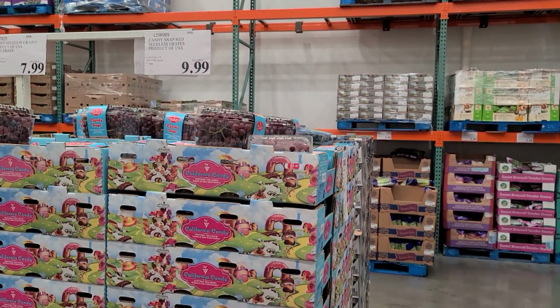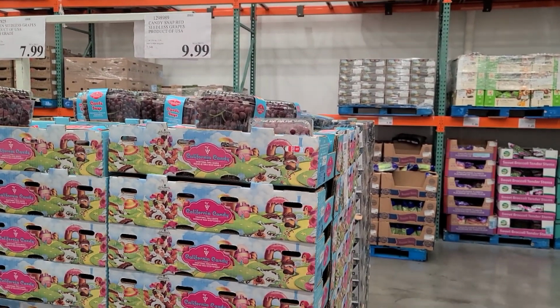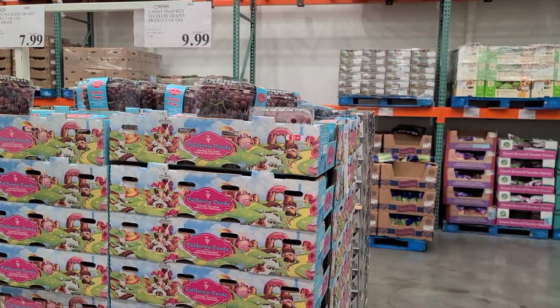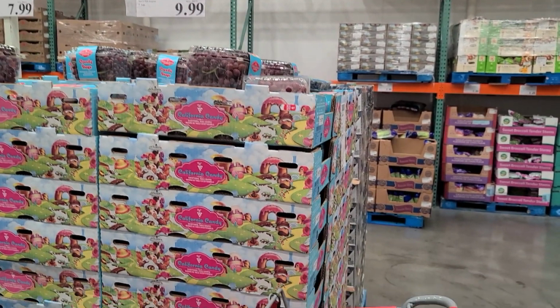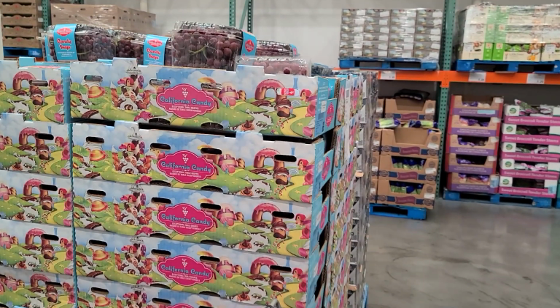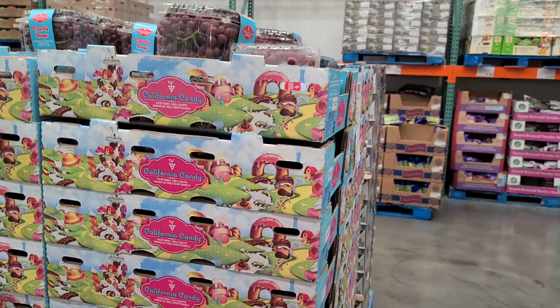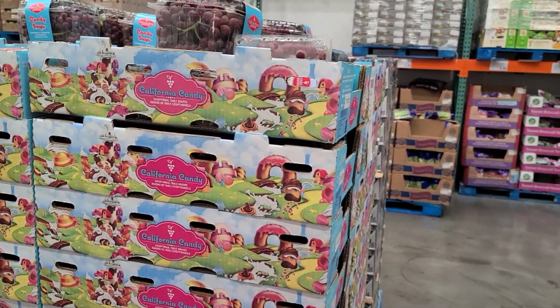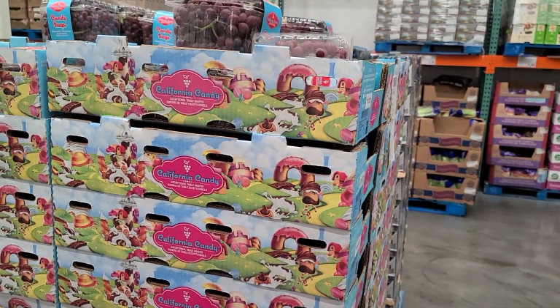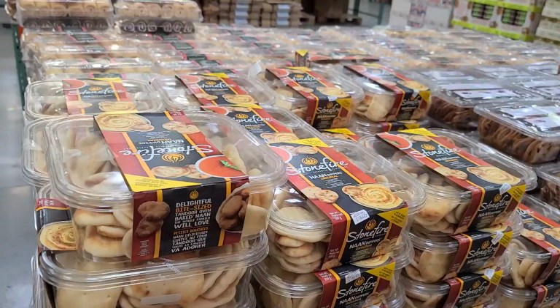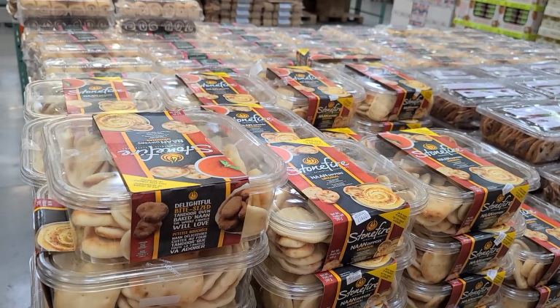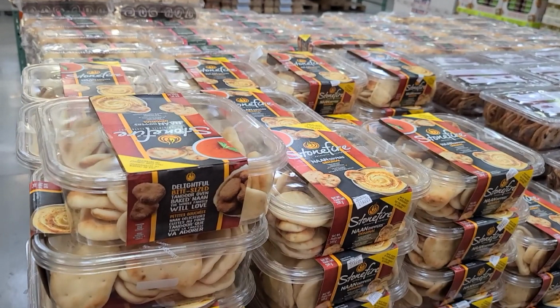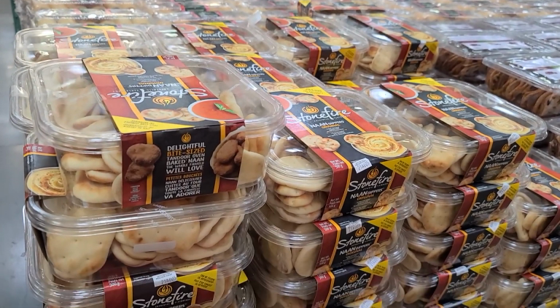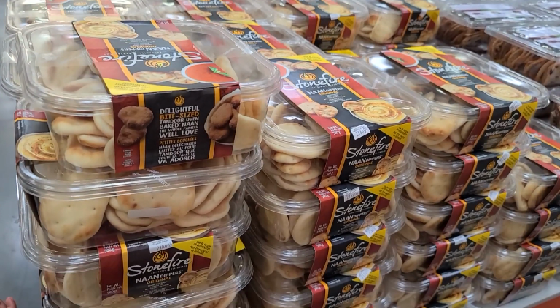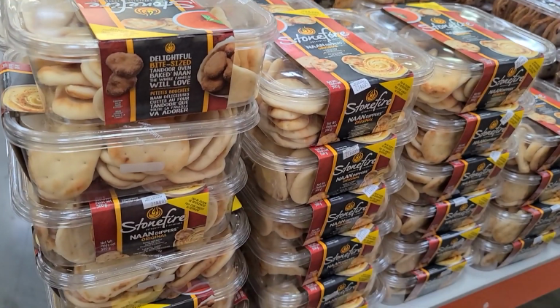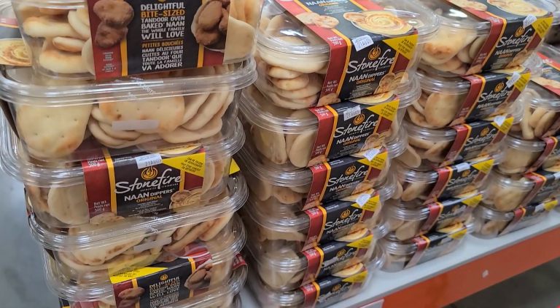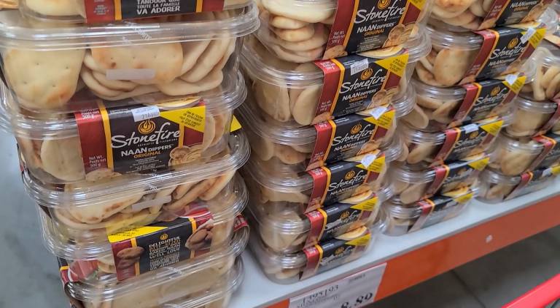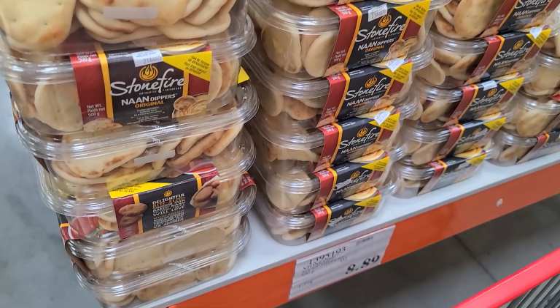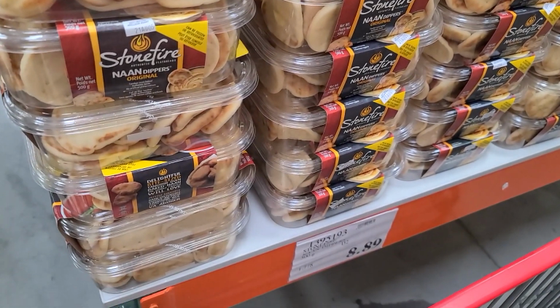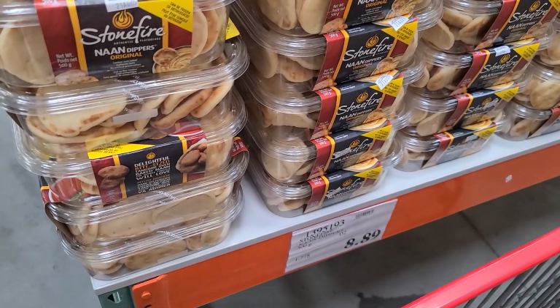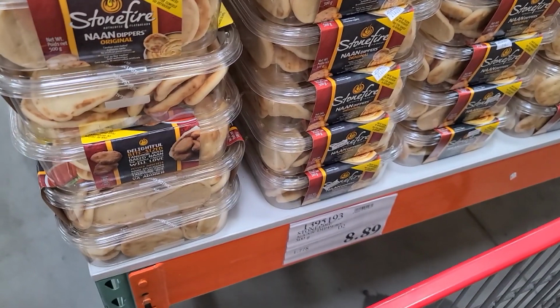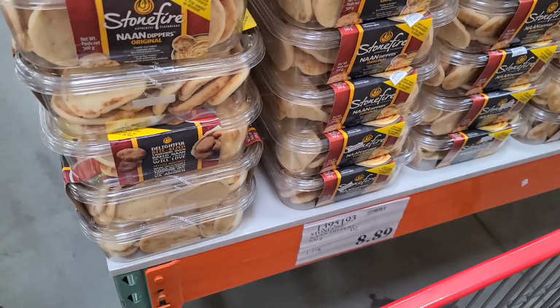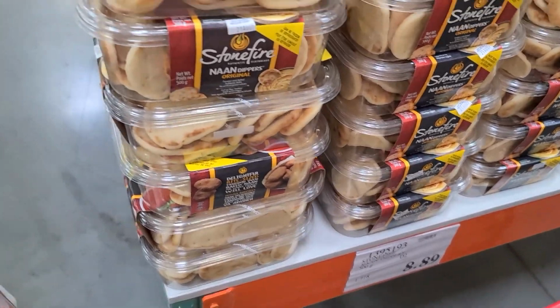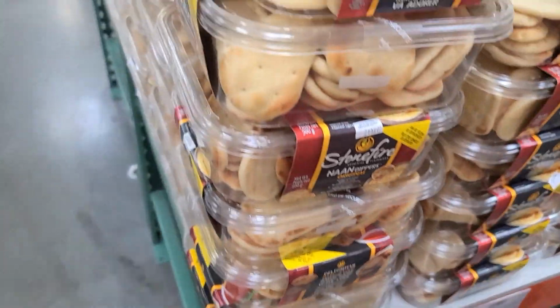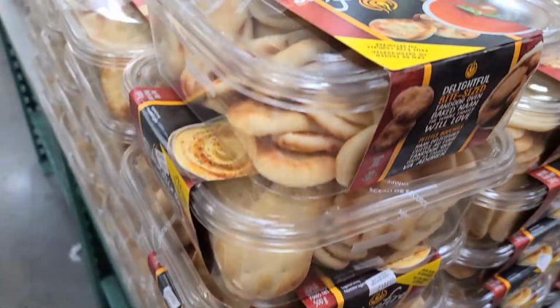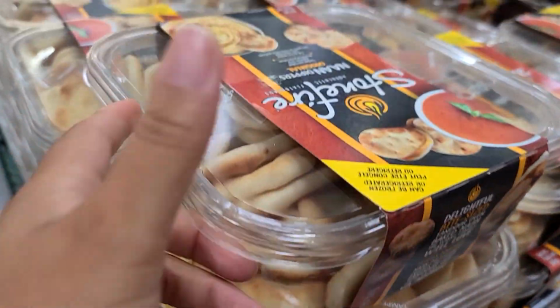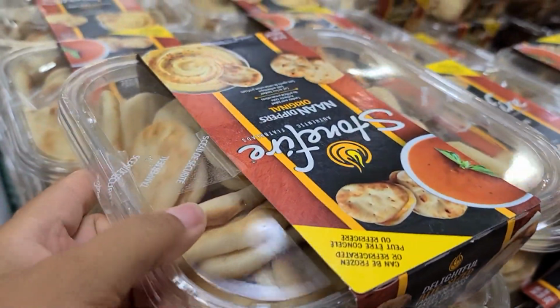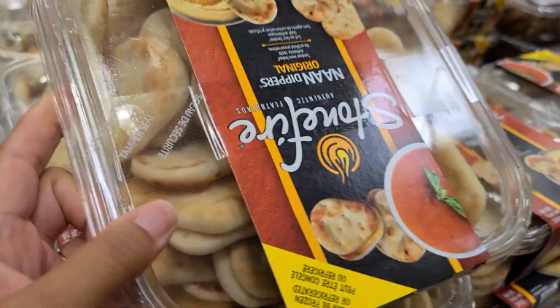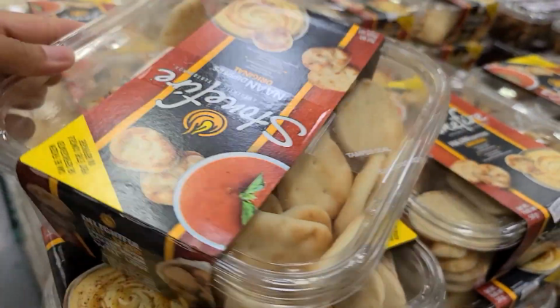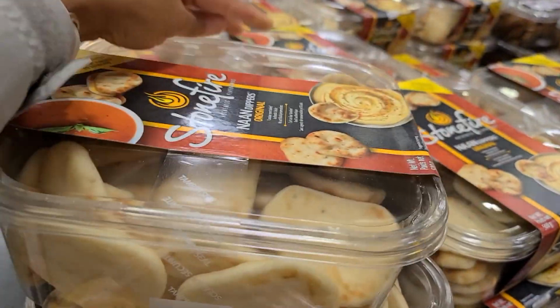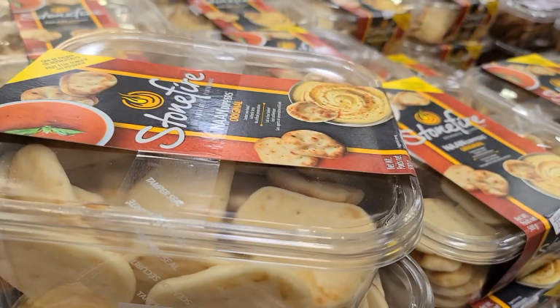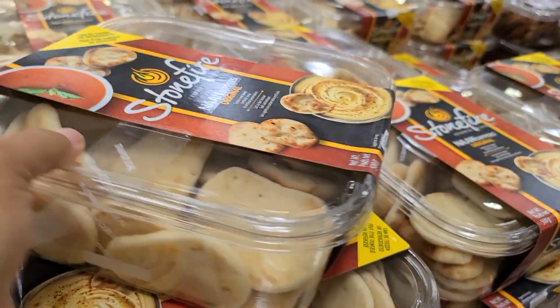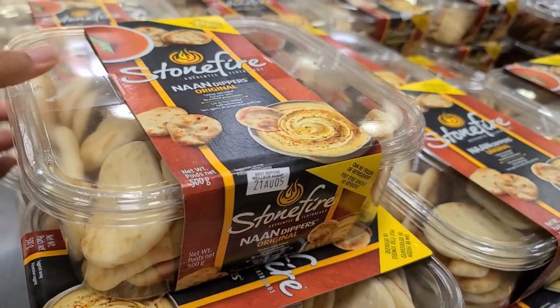They also have these really cool grapes that look like very fancy grapes. And then I also saw the Stonefire naan minis — I feel like this would be great for back-to-school lunches, so I'm going to share that in a video with you guys coming up in the future. Stay tuned for that.